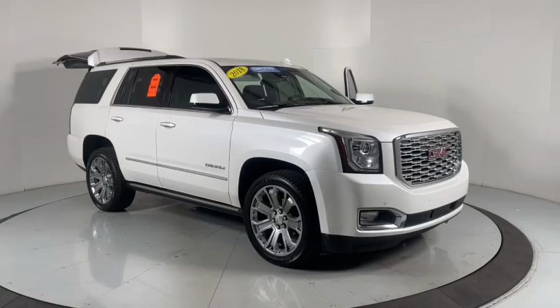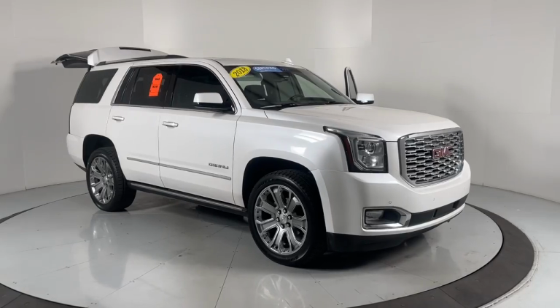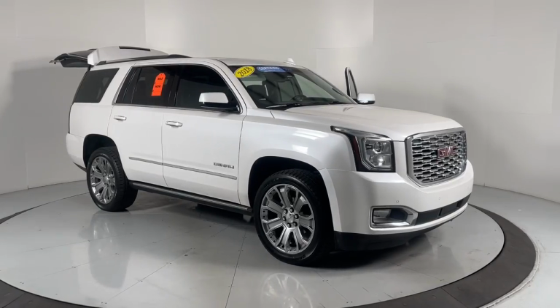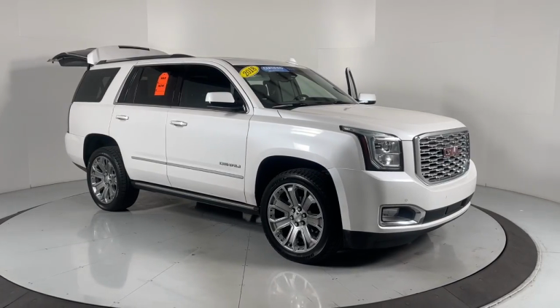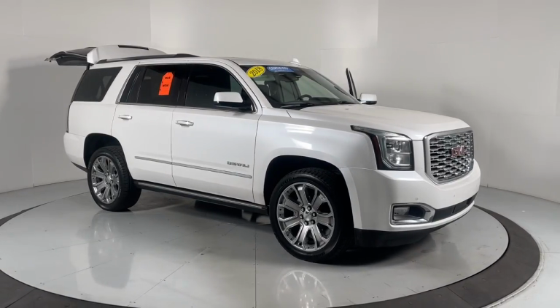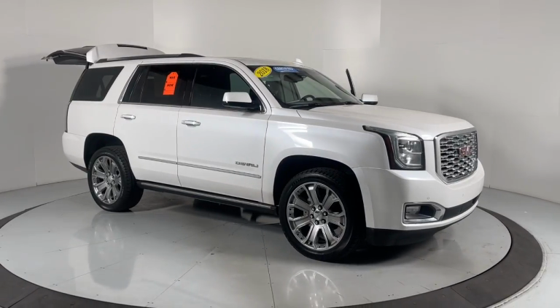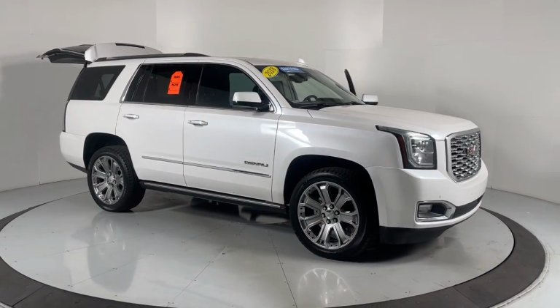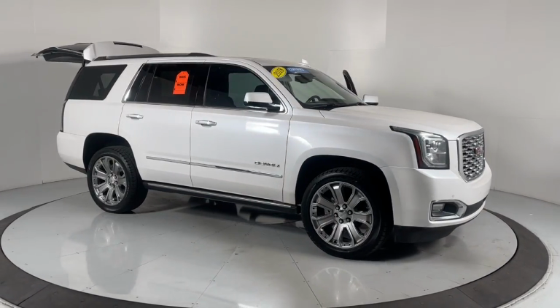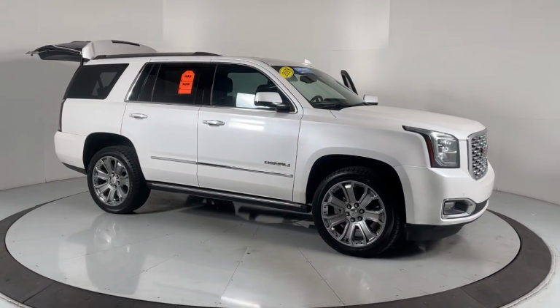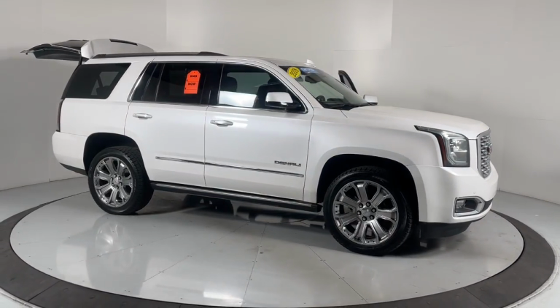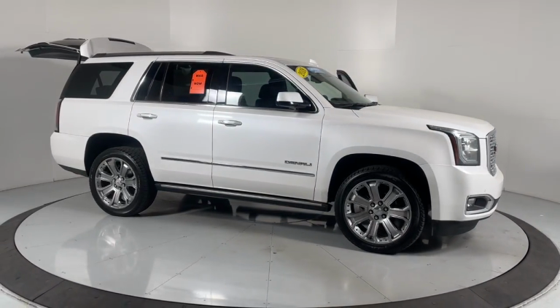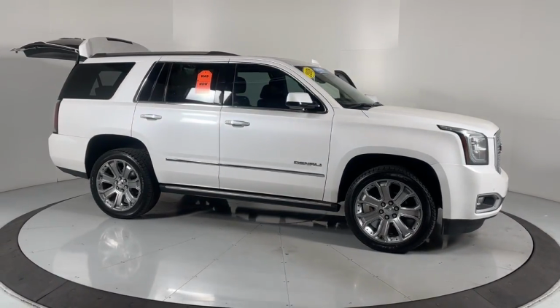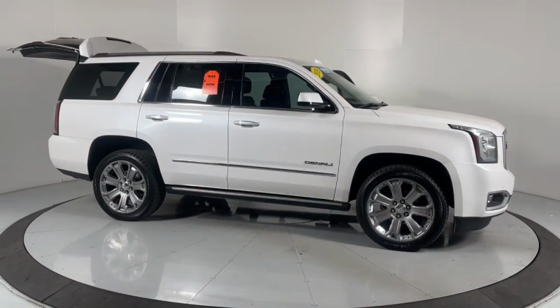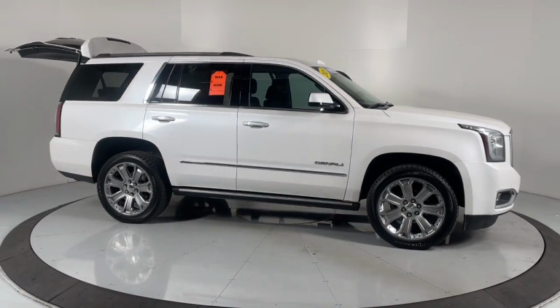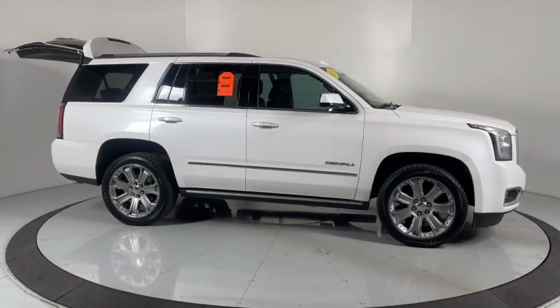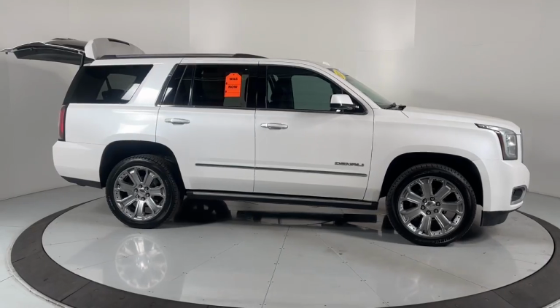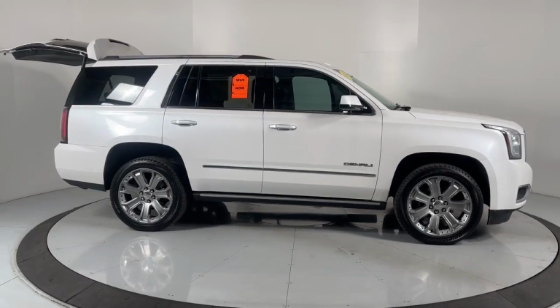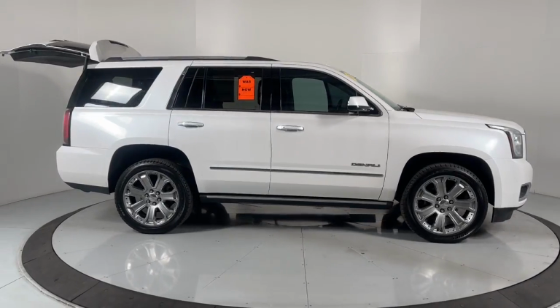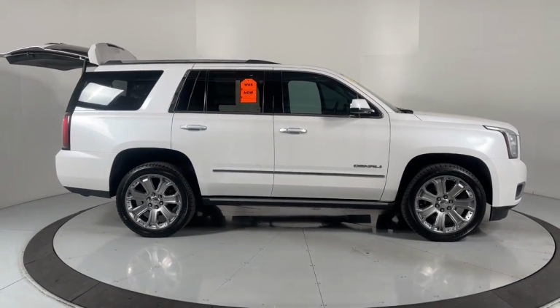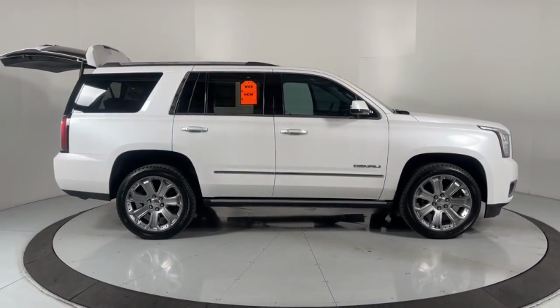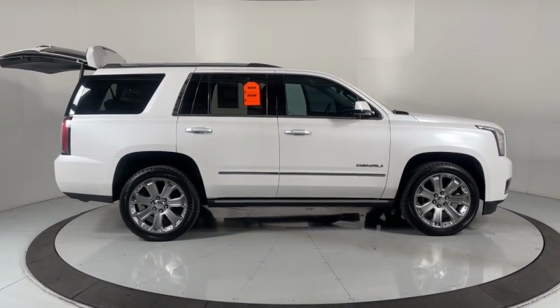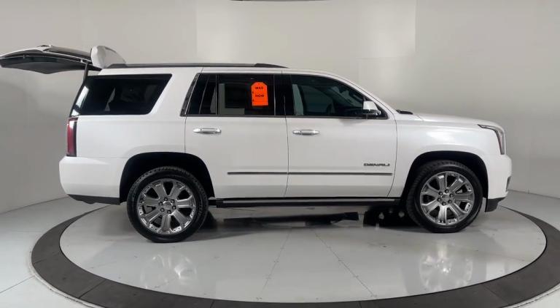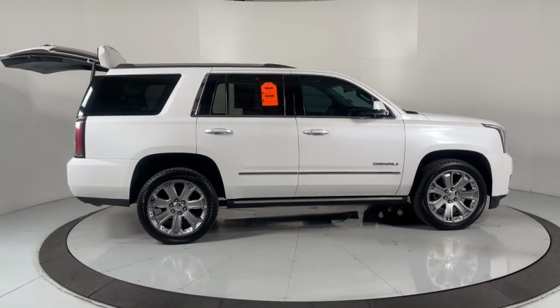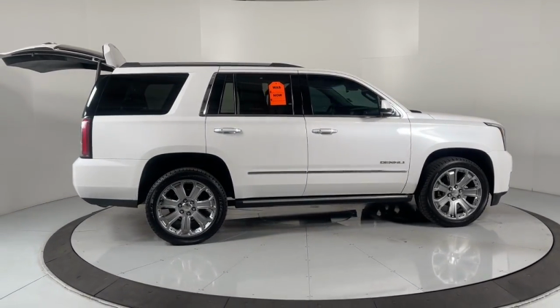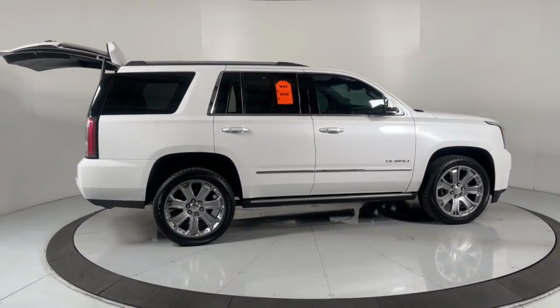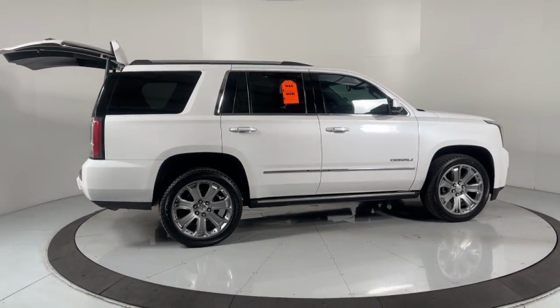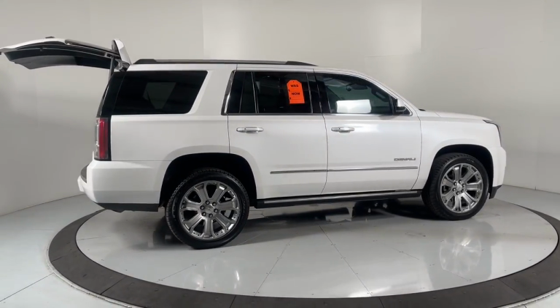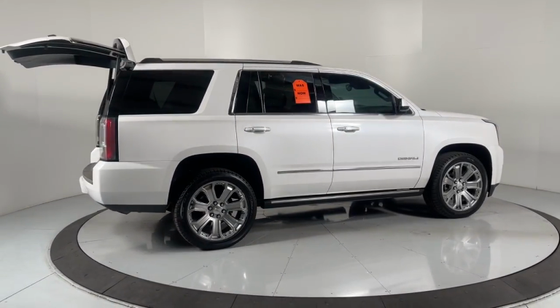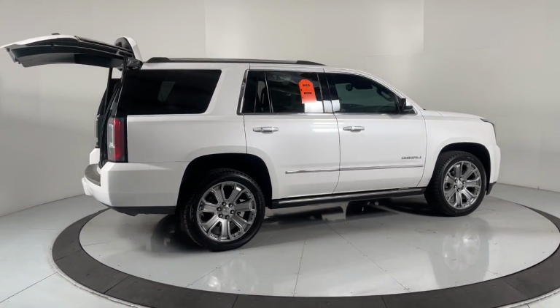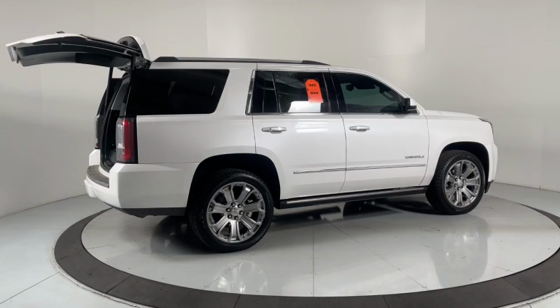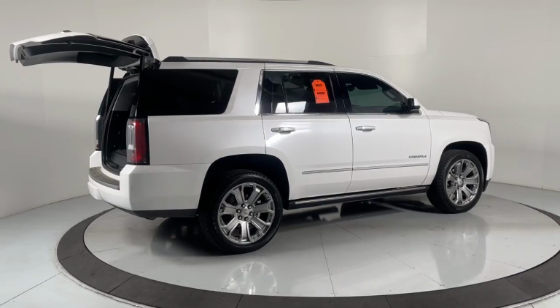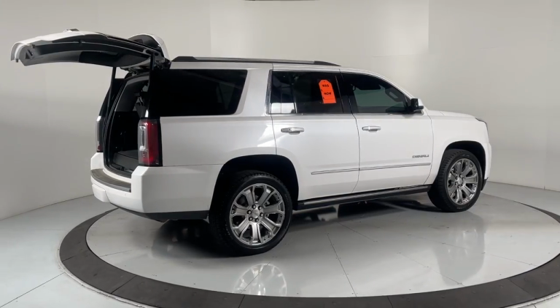Looking for your dream car? It could be the 2018 GMC Yukon. With less than 70,000 miles on the odometer, this vehicle provides excellent value.